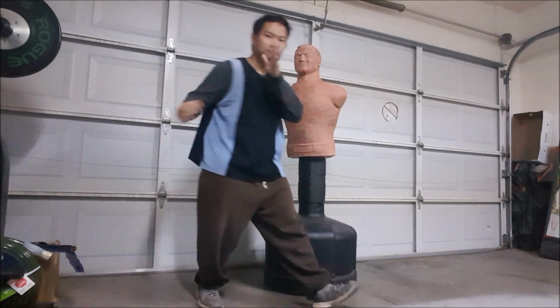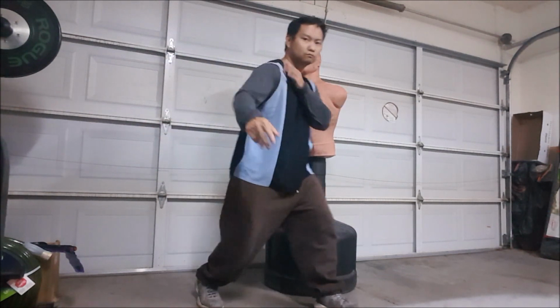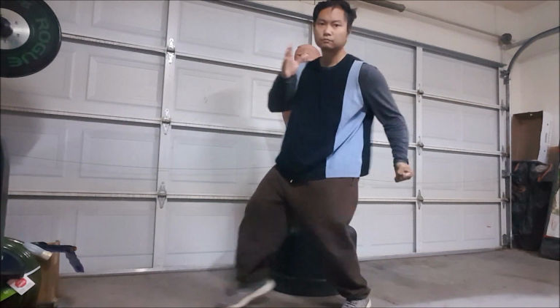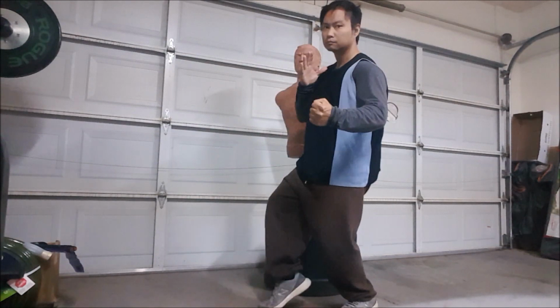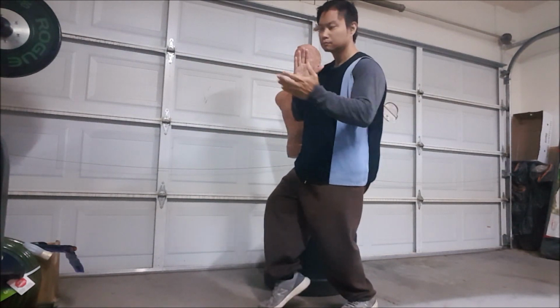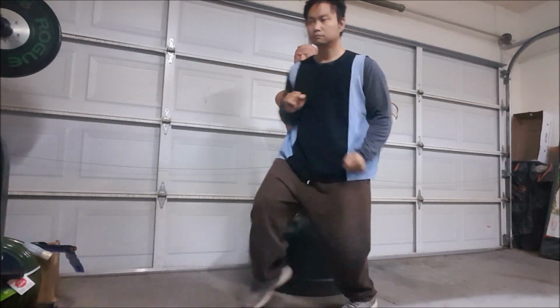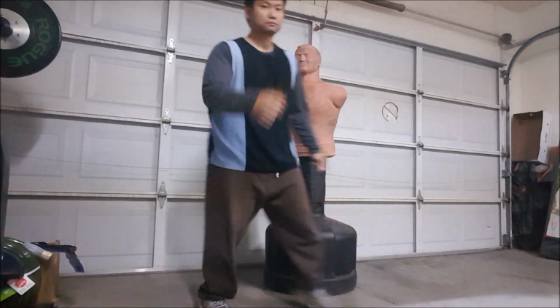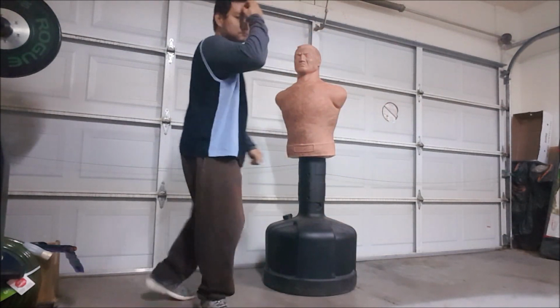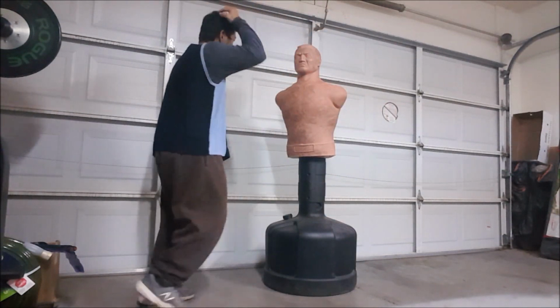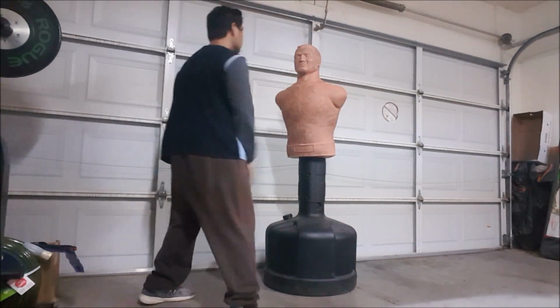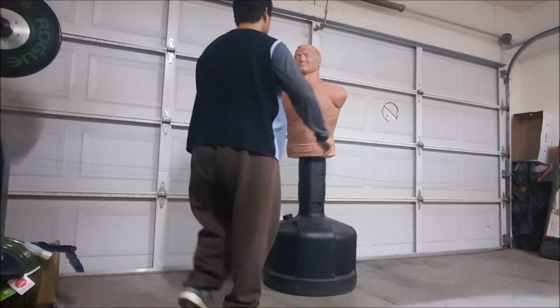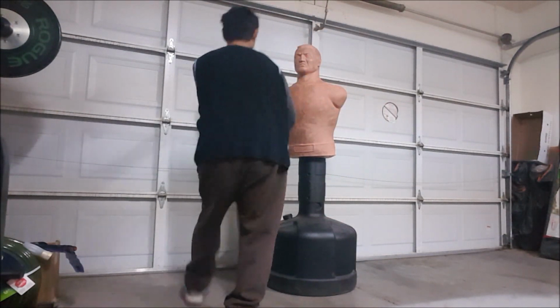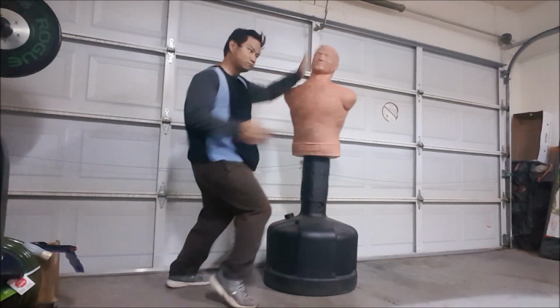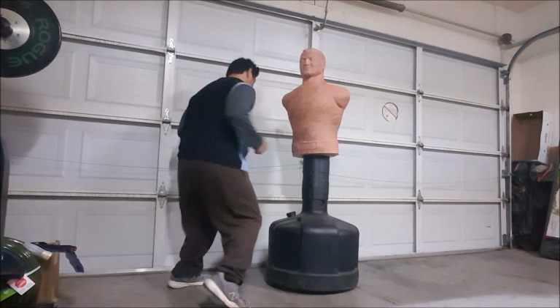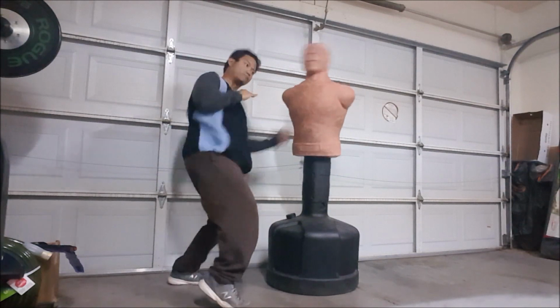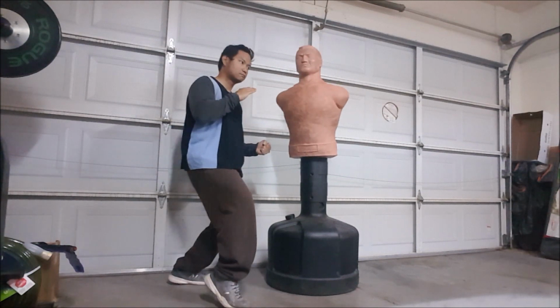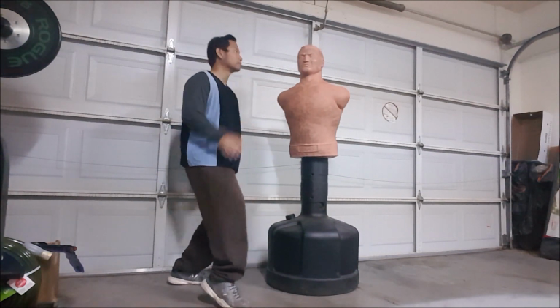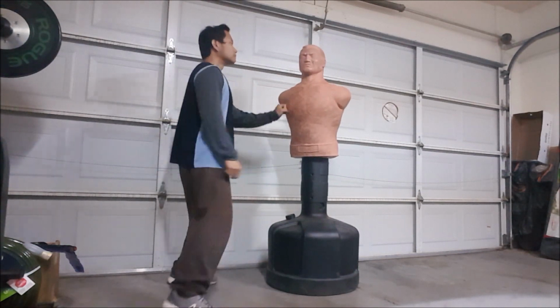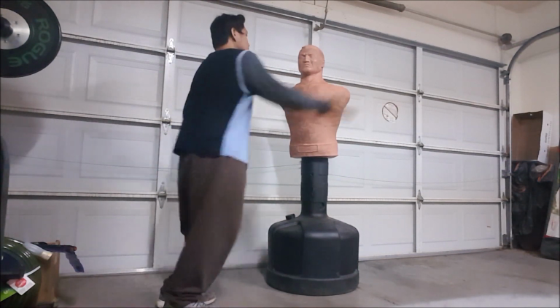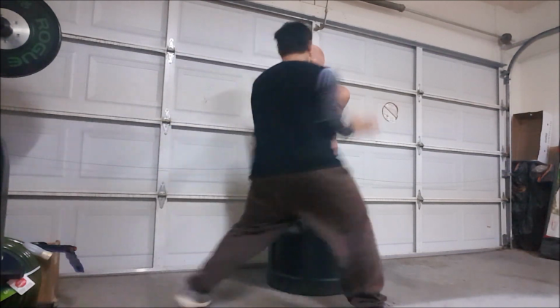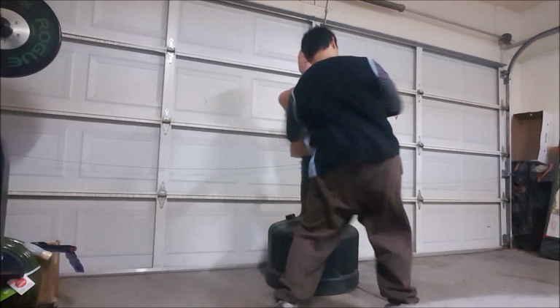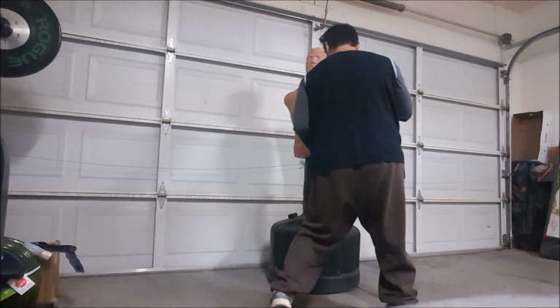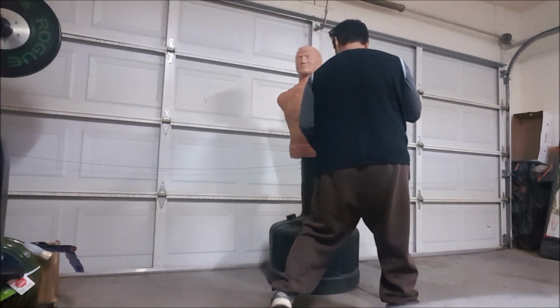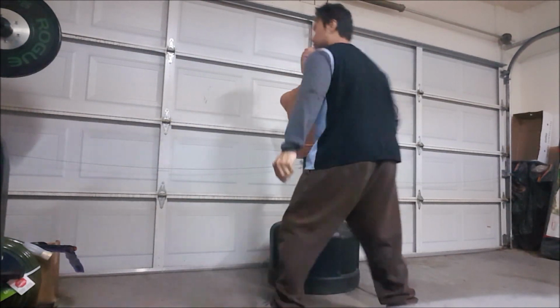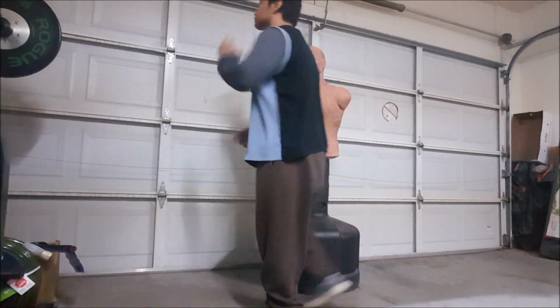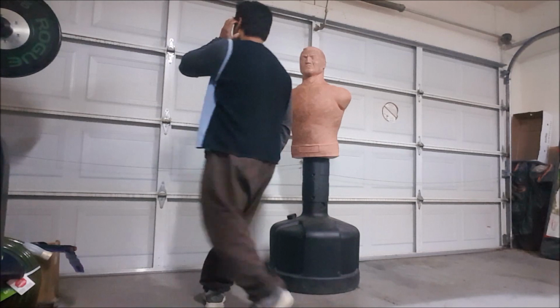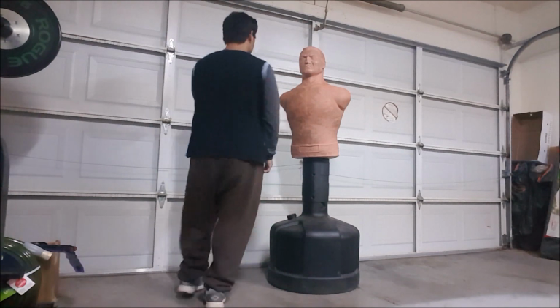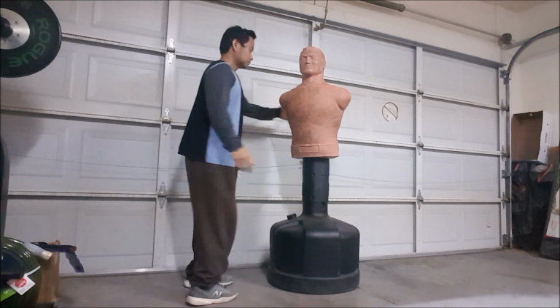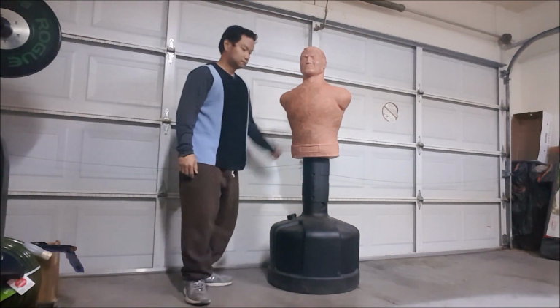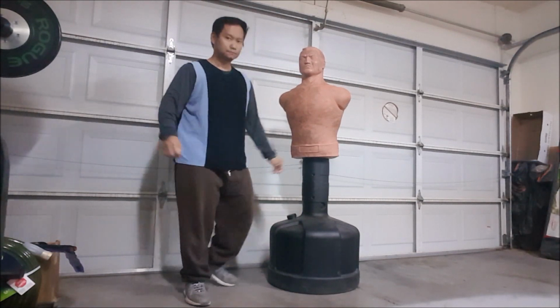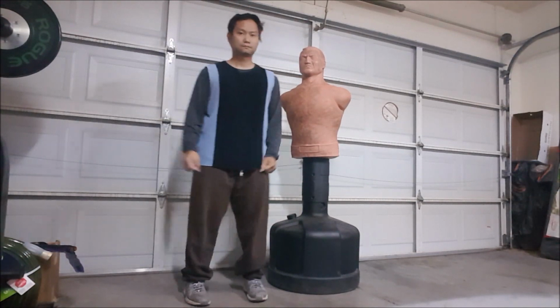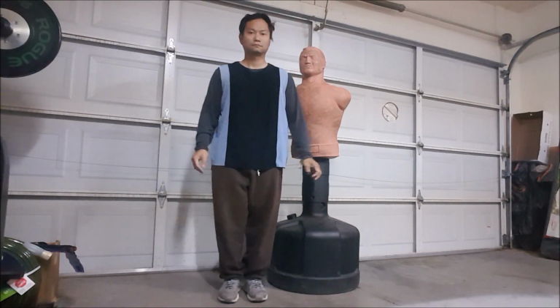As you can see, after the gunting motion I can actually go directly to other combos of choice — aim for the body, aim for the face, and so on.